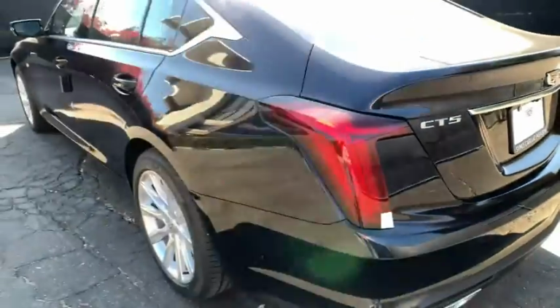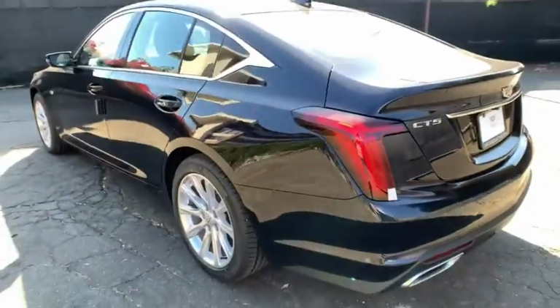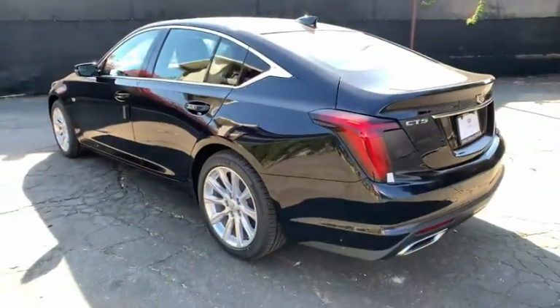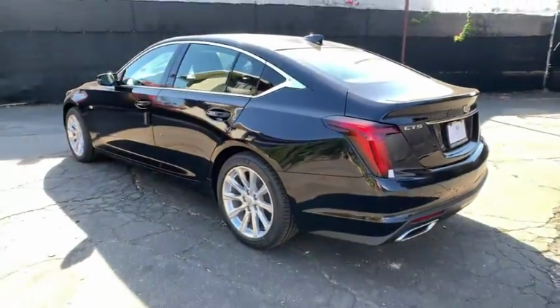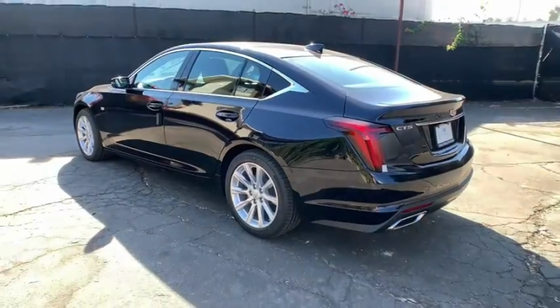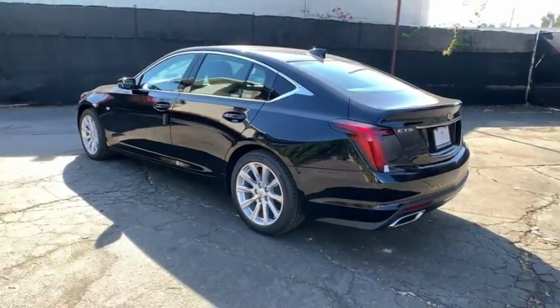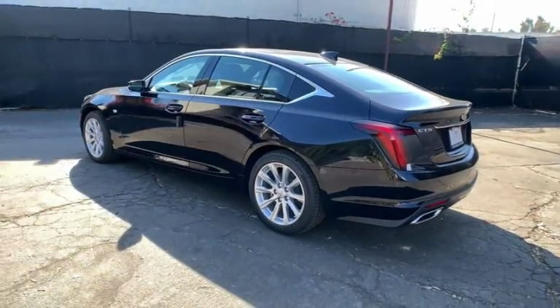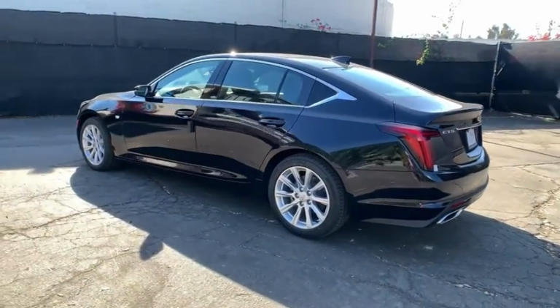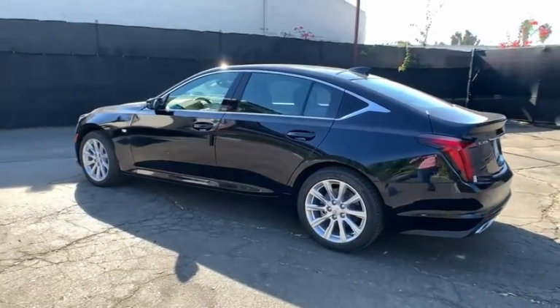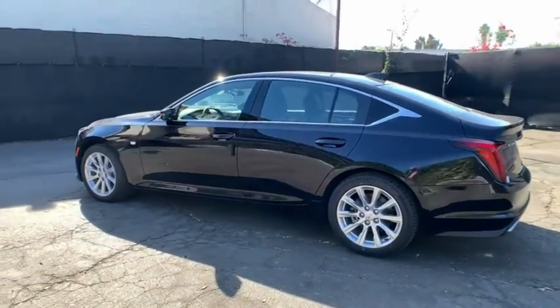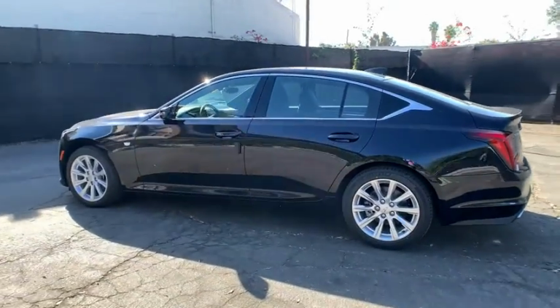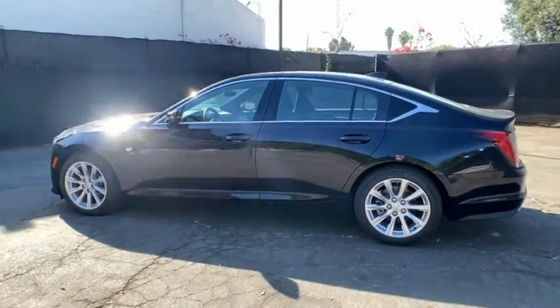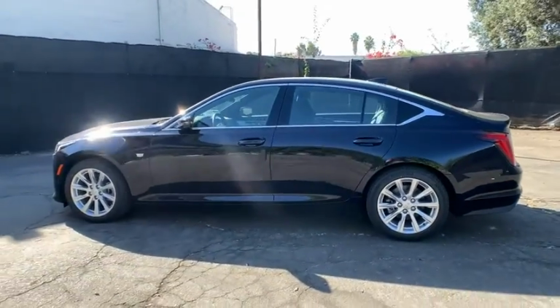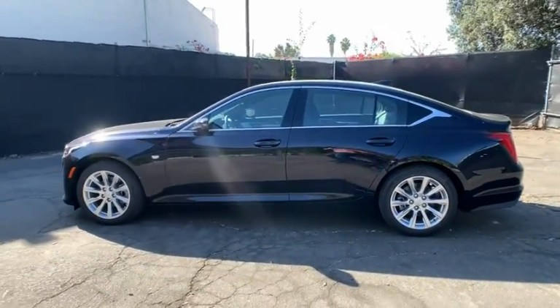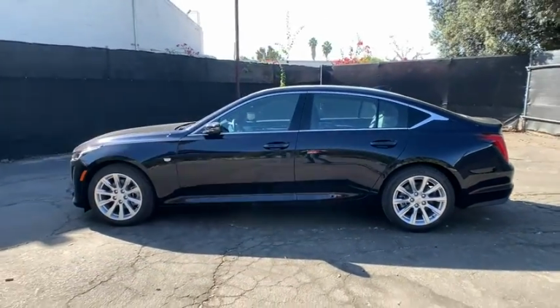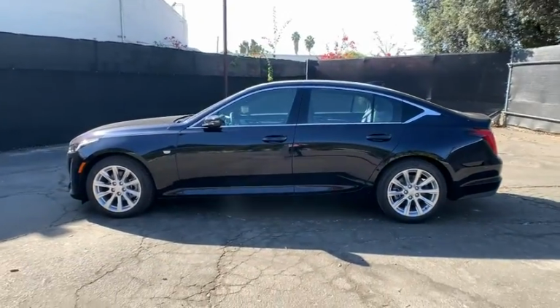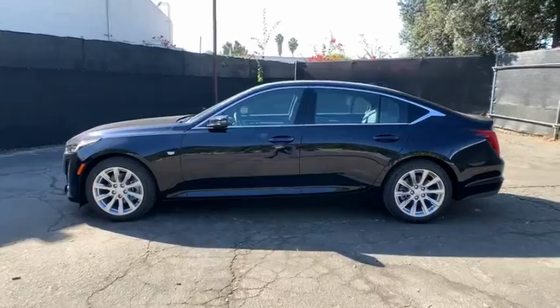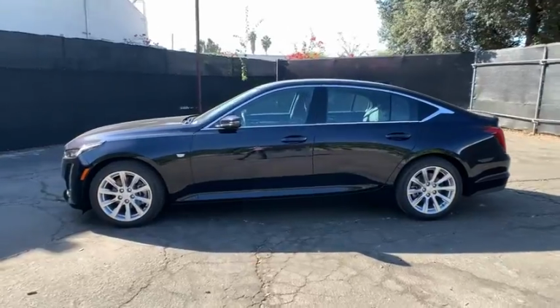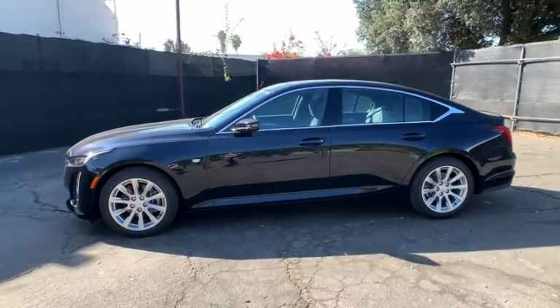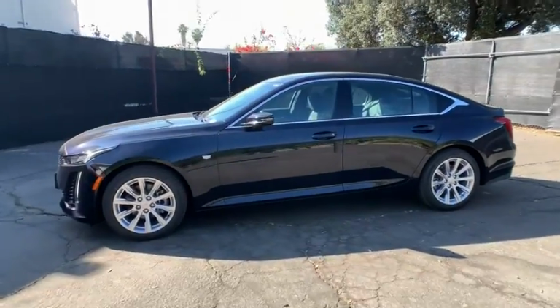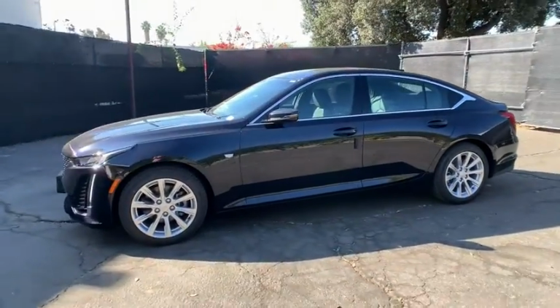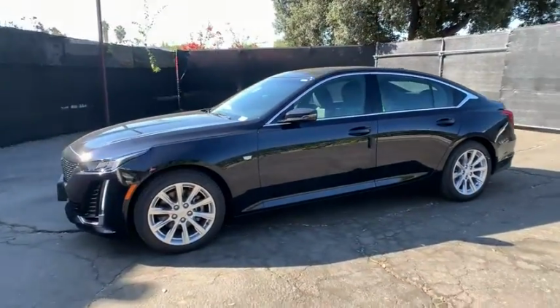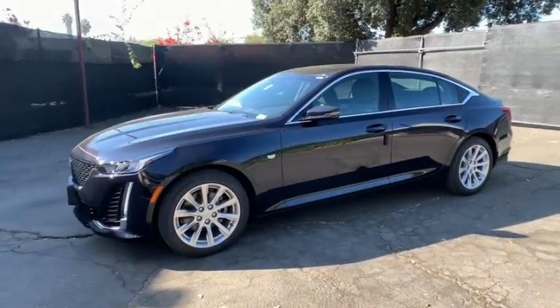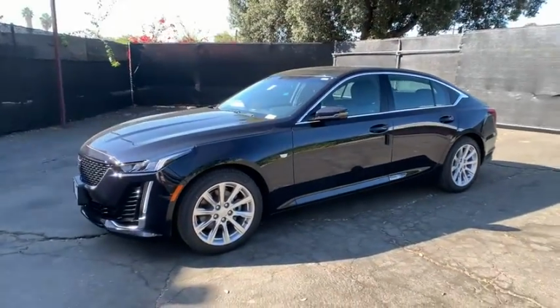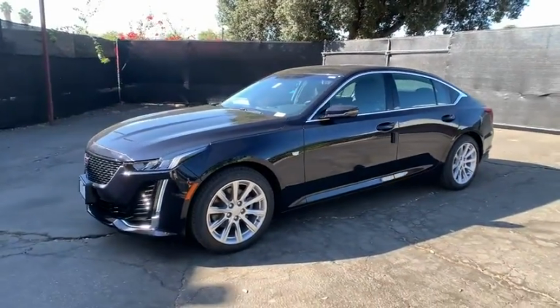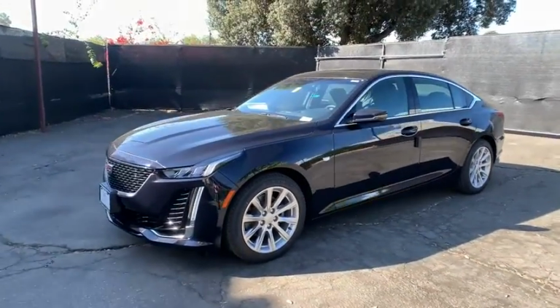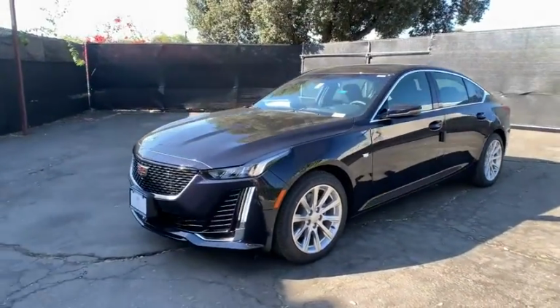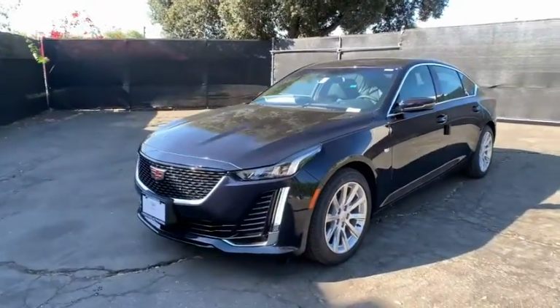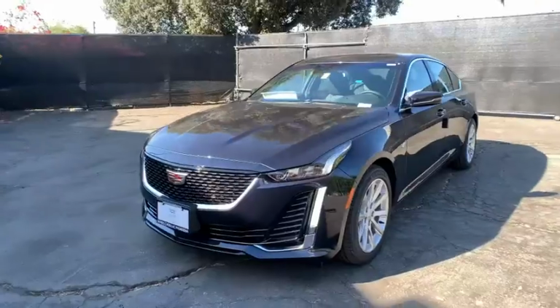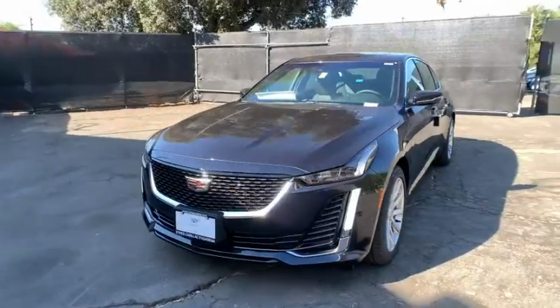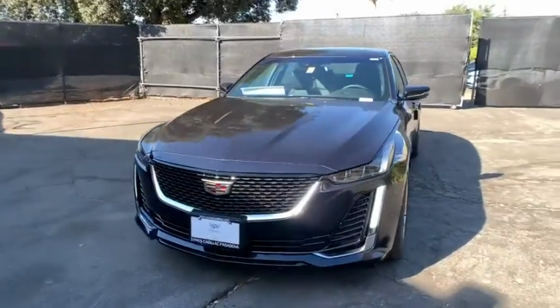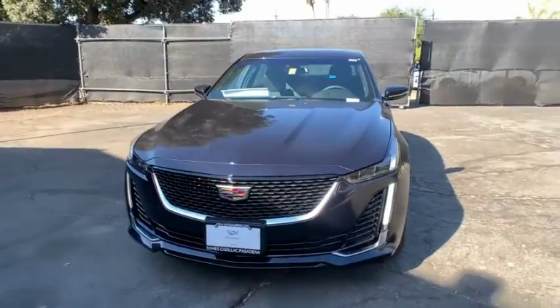Power passenger seat, backup camera, anti-lock braking system, keyless entry, remote engine start, Bluetooth, leather-wrapped steering wheel, power steering, adjustable steering wheel, keyless start, four-wheel disc brakes.